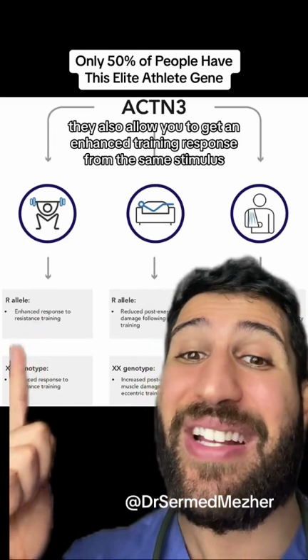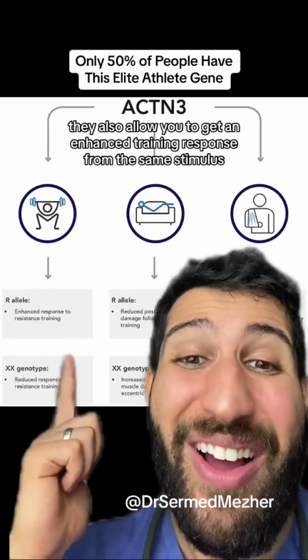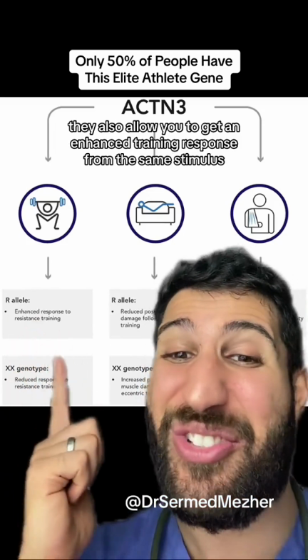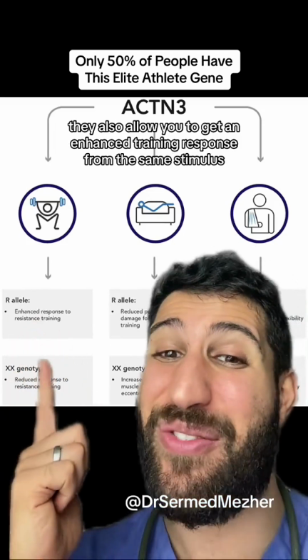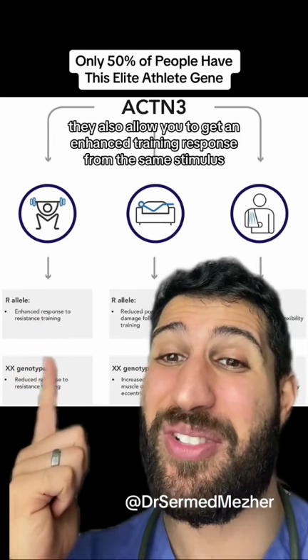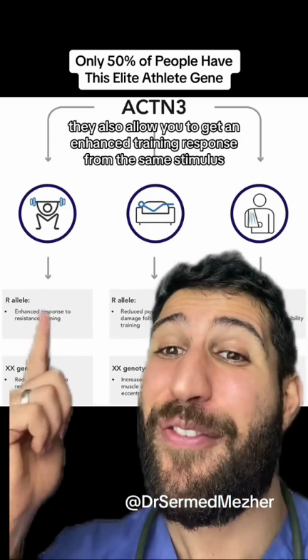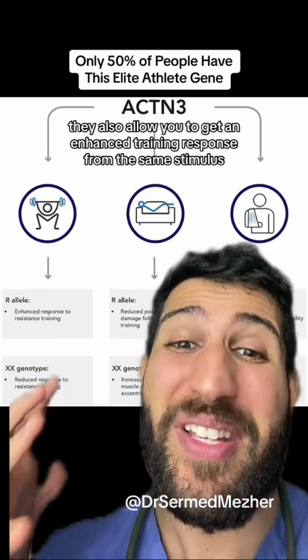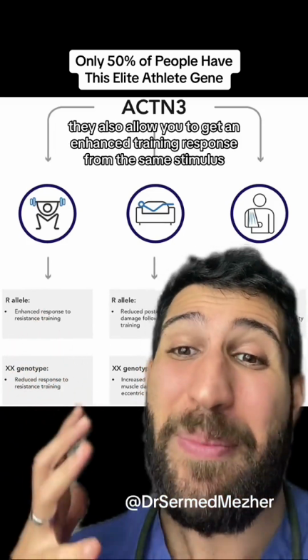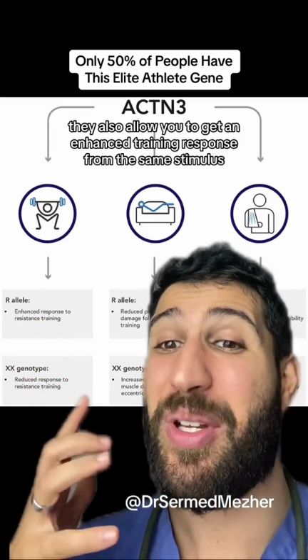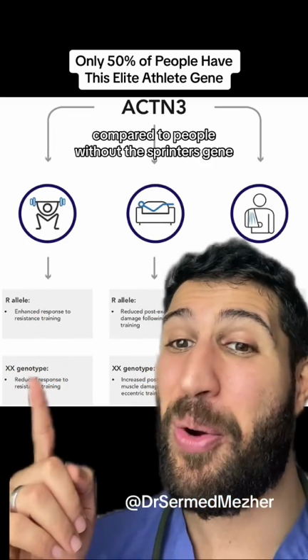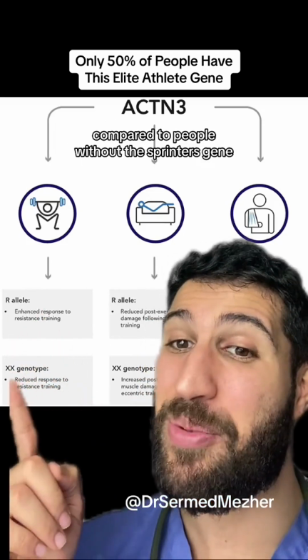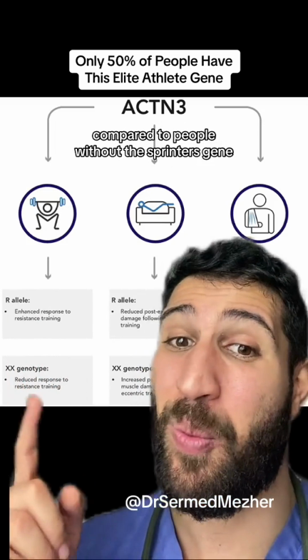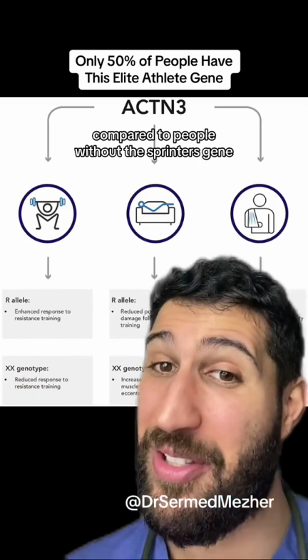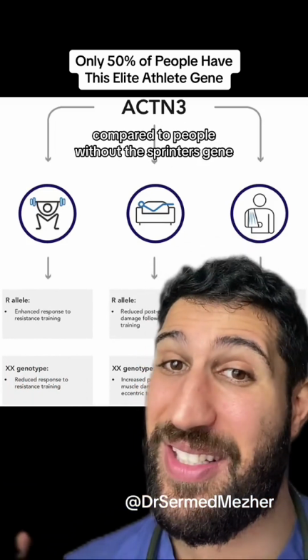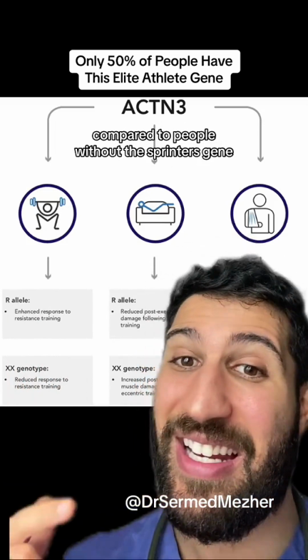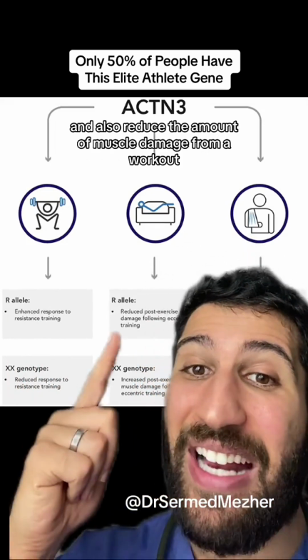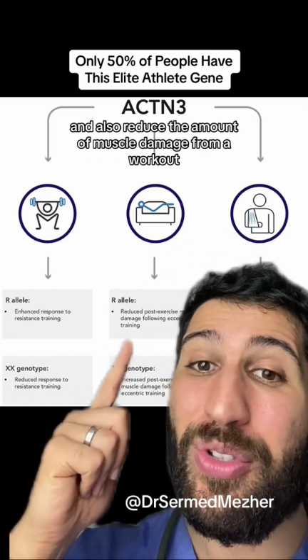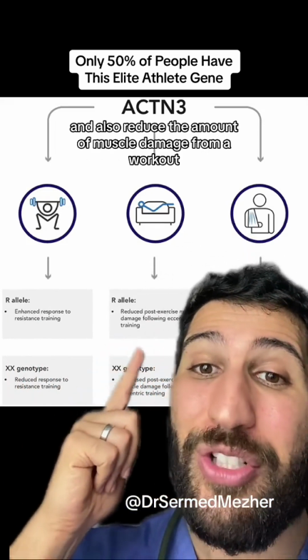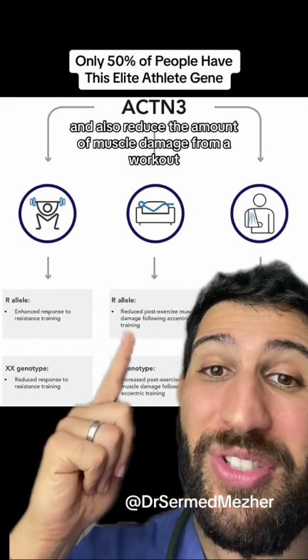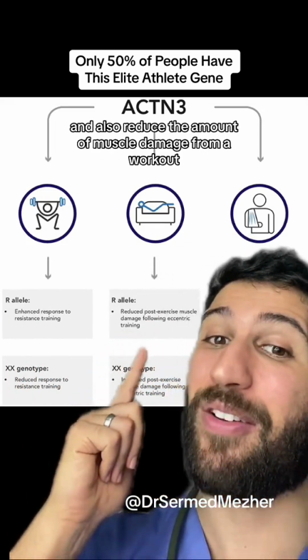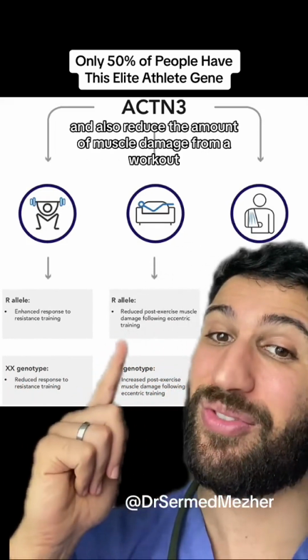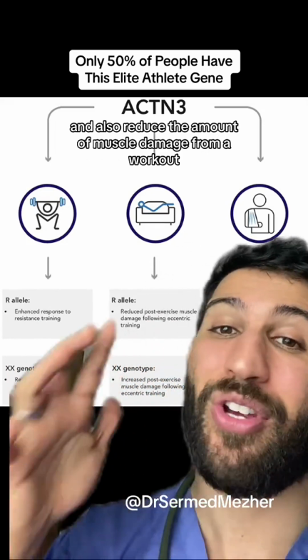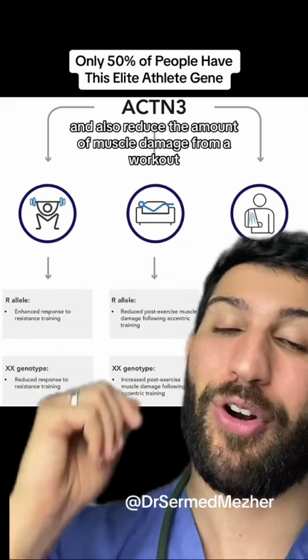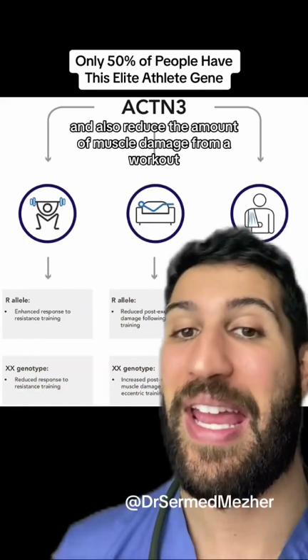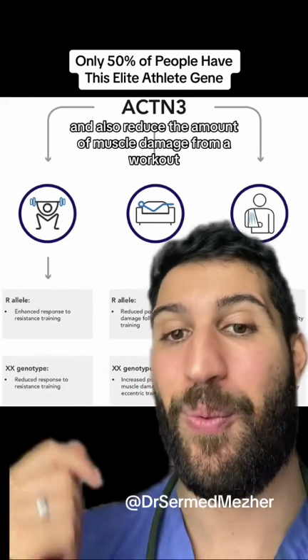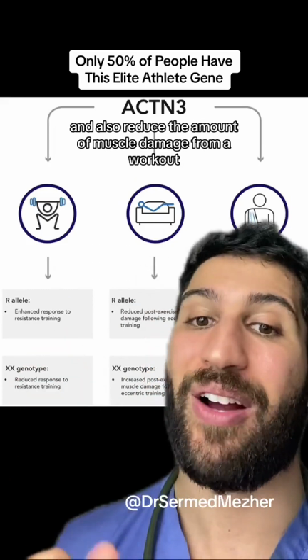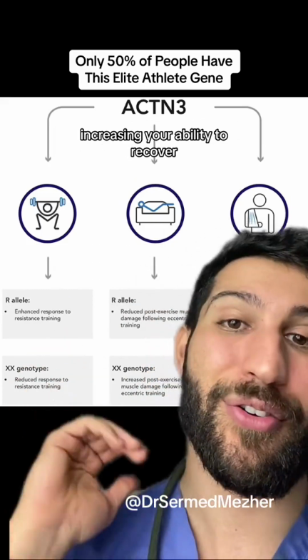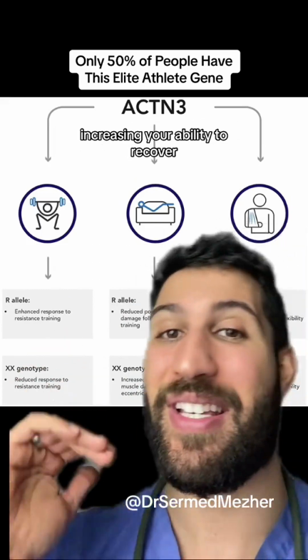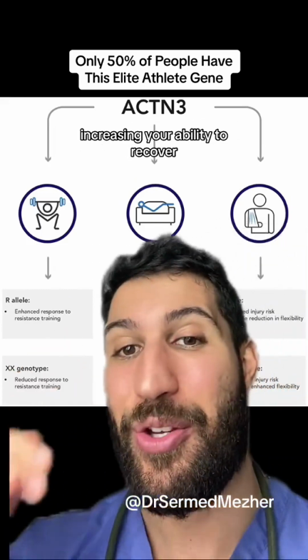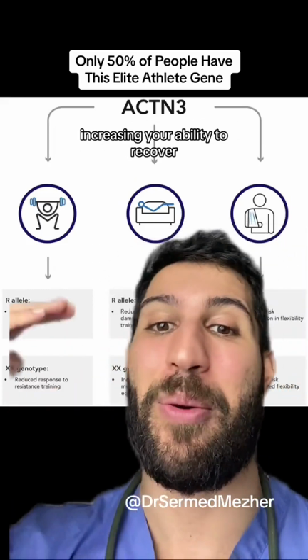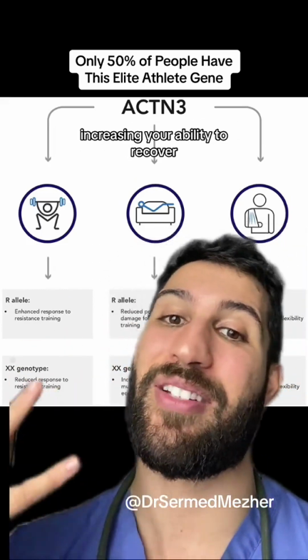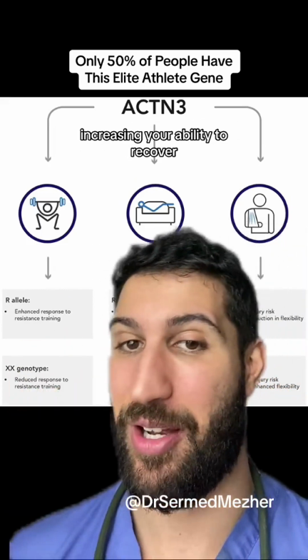They also allow you to get an enhanced training response from the same stimulus compared to people without the sprinter's gene, and also reduce the amount of muscle damage from a workout, increasing your ability to recover.